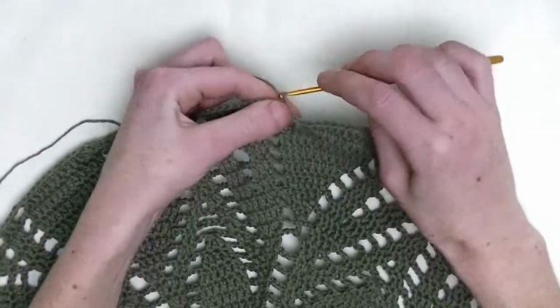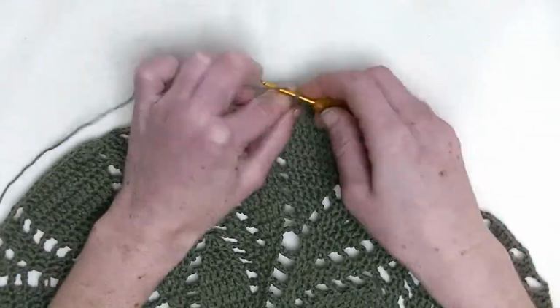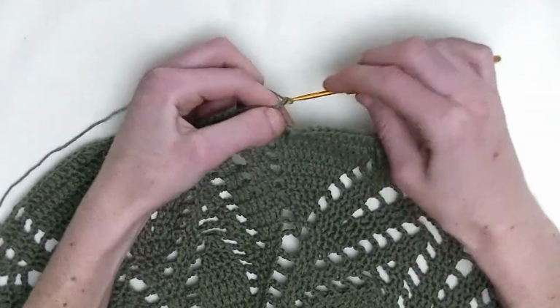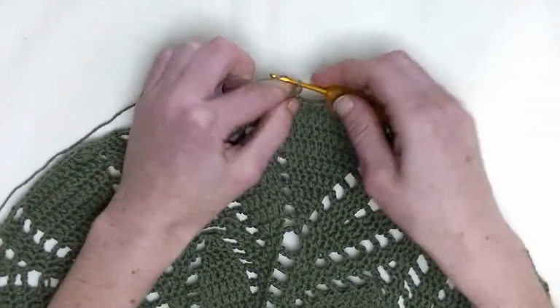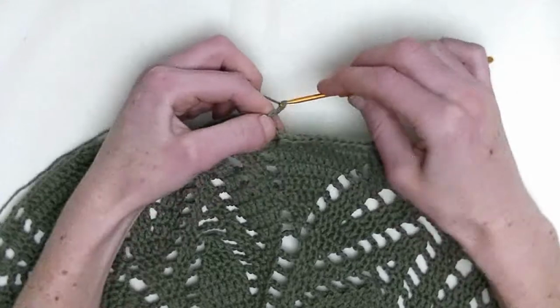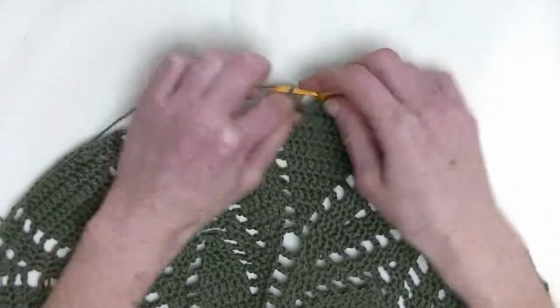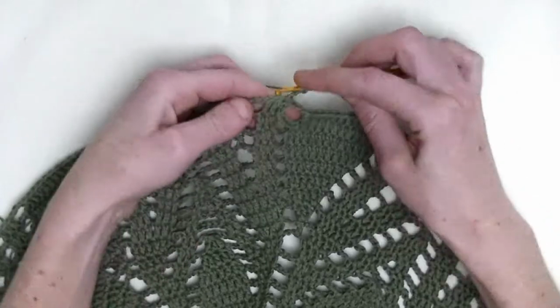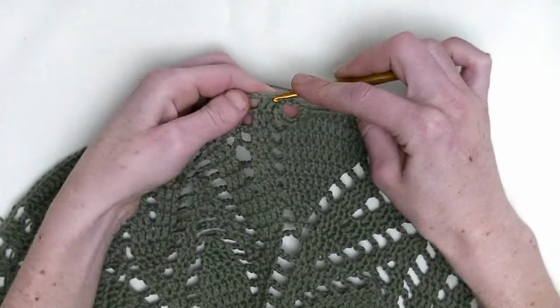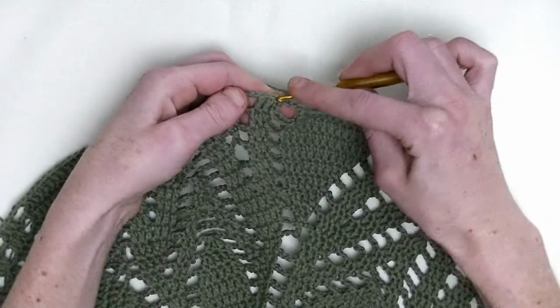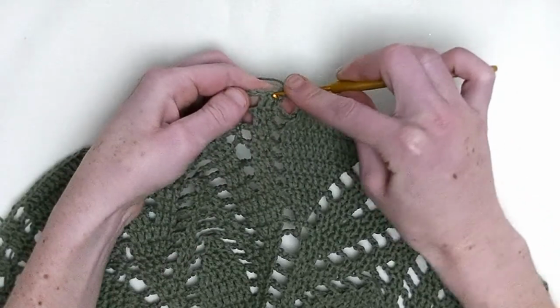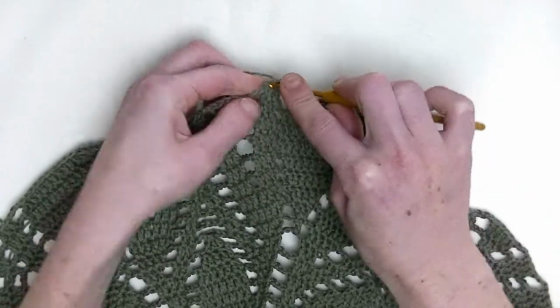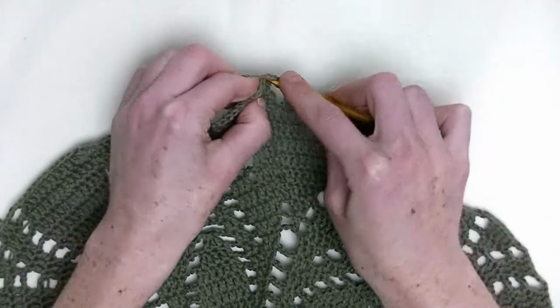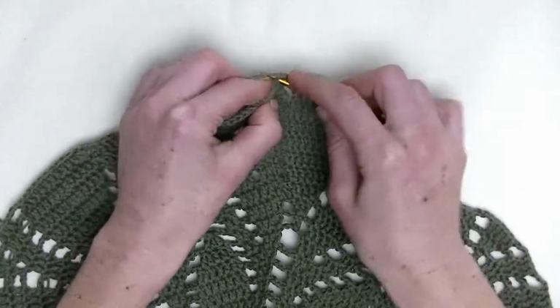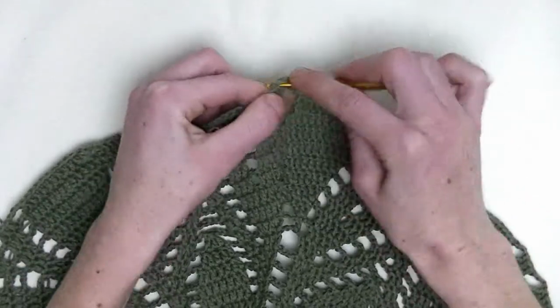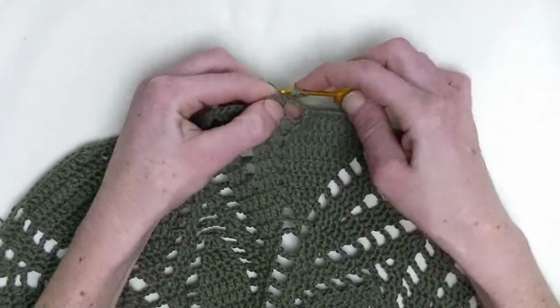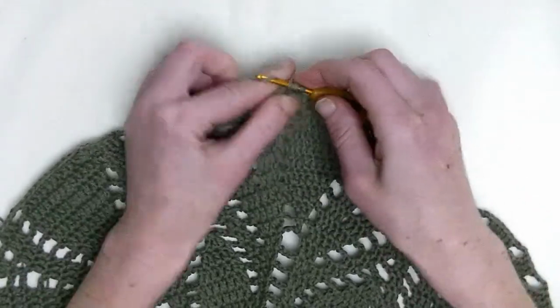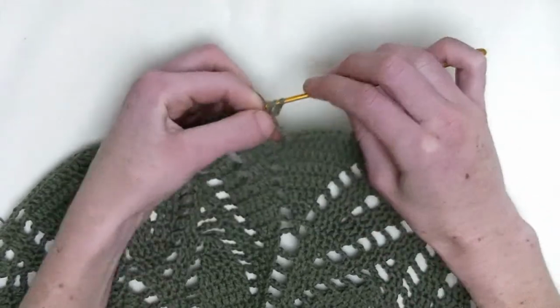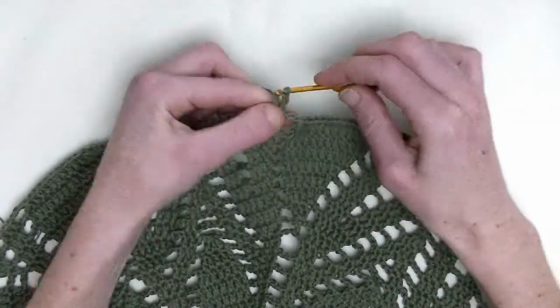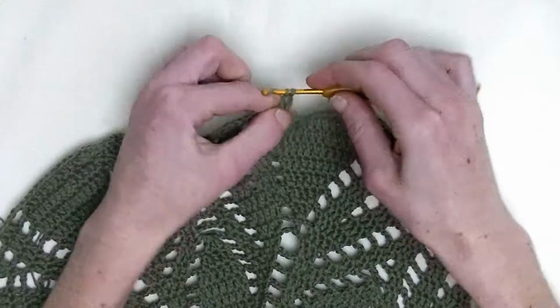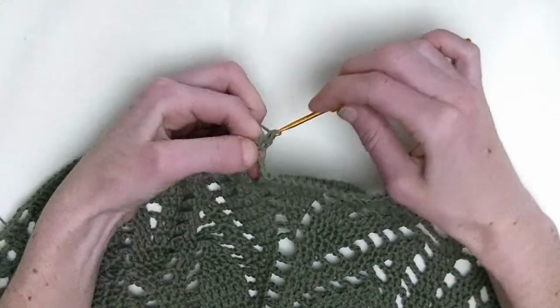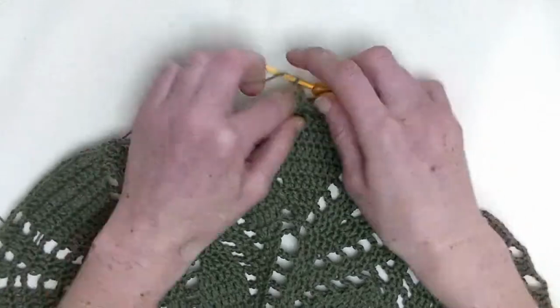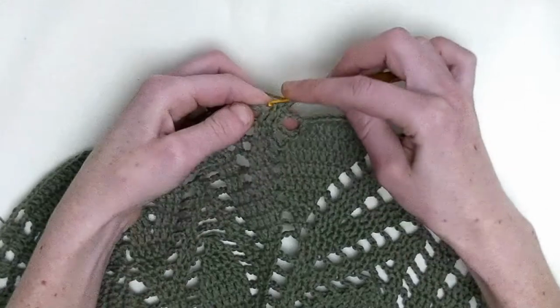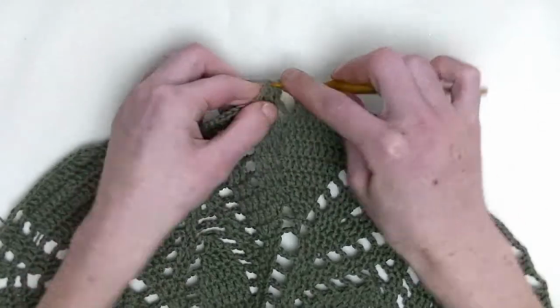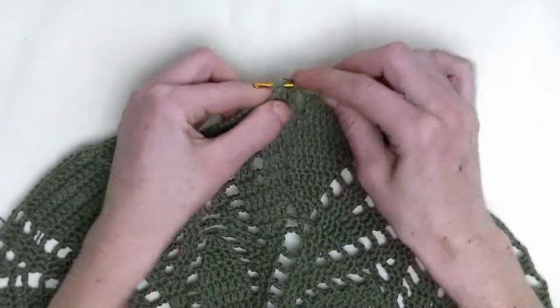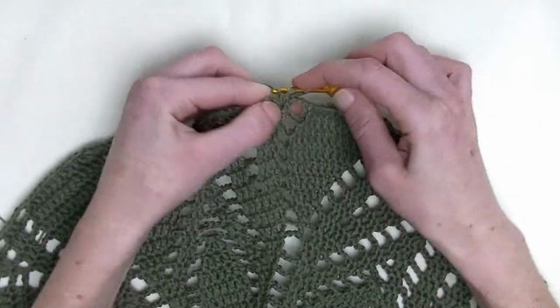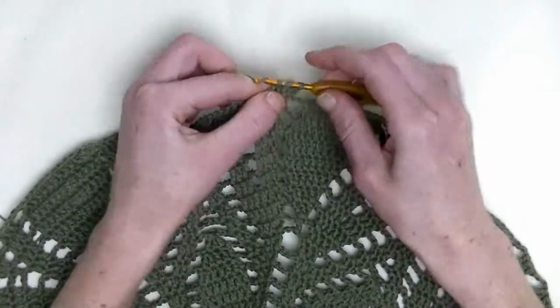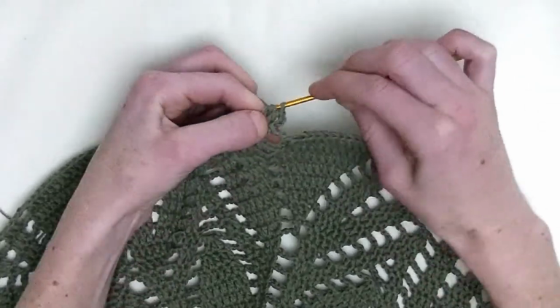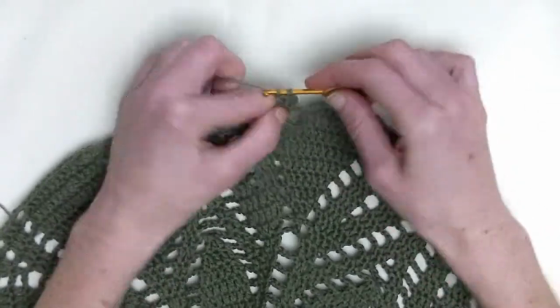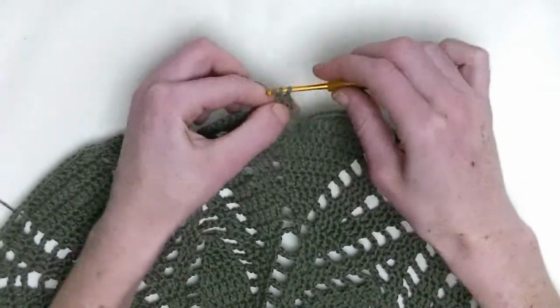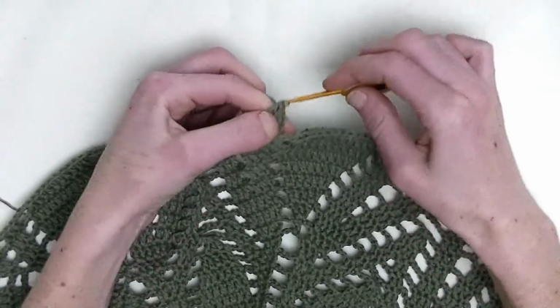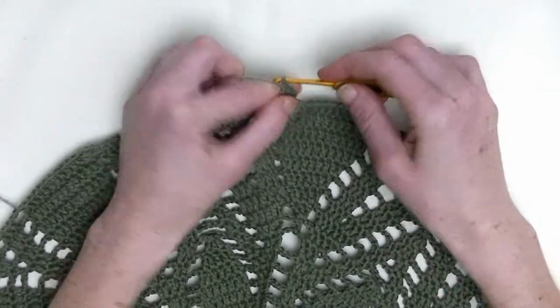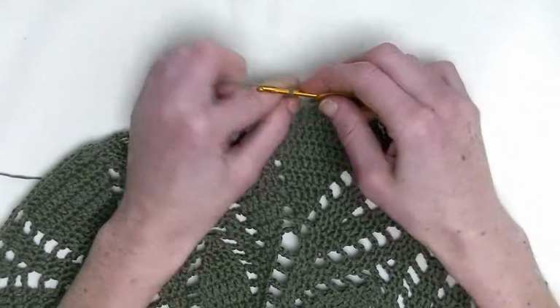Chain three — that's the first double crochet. Over the next two stitches, you make one double crochet — this is number one and number two, making three in a row.